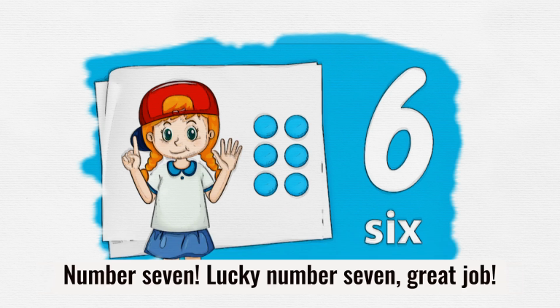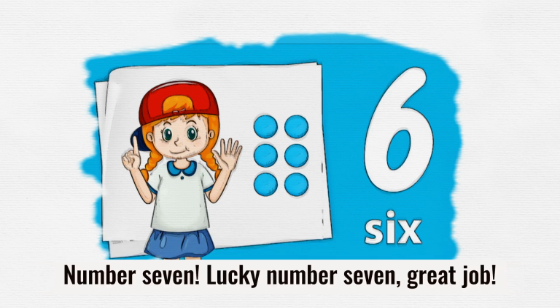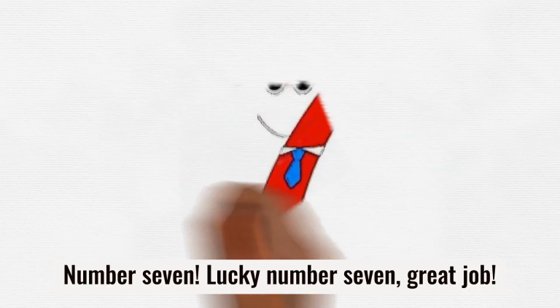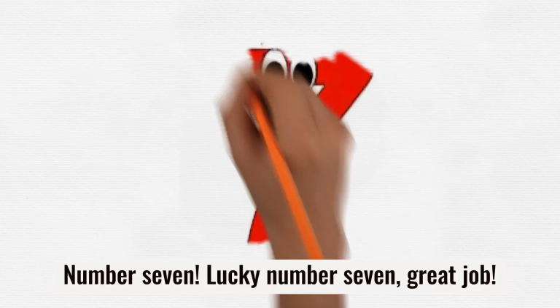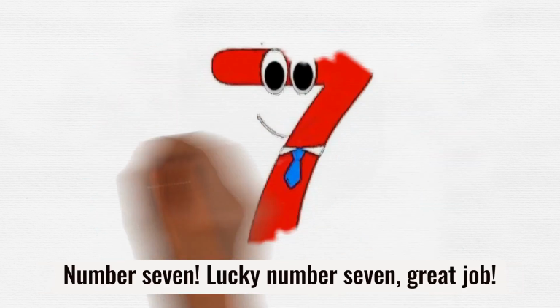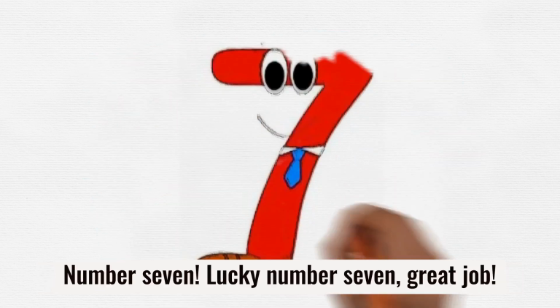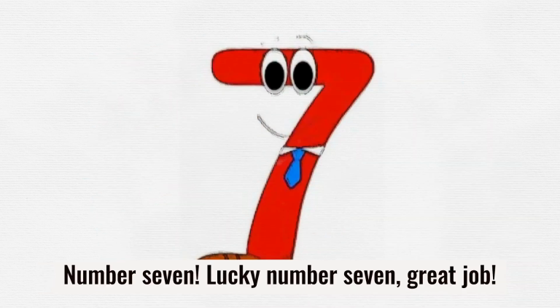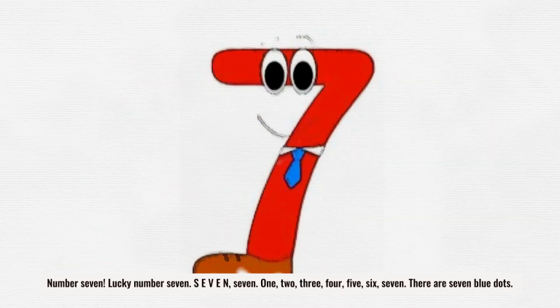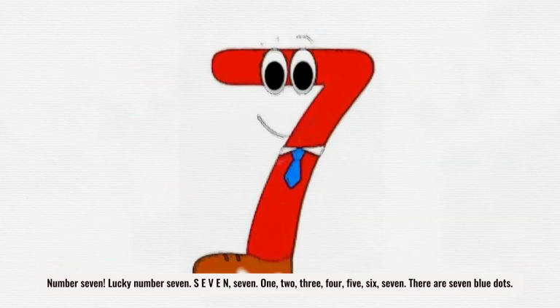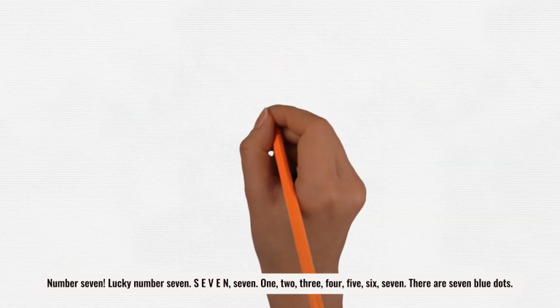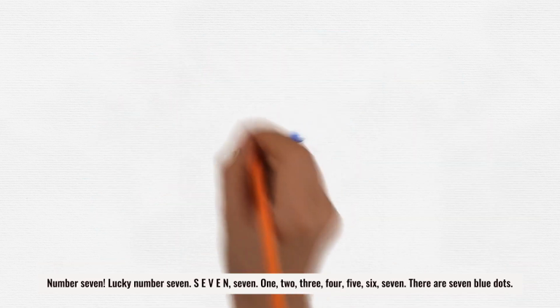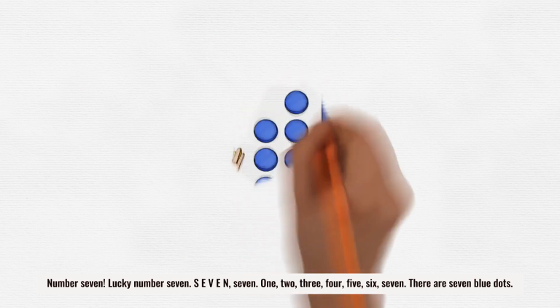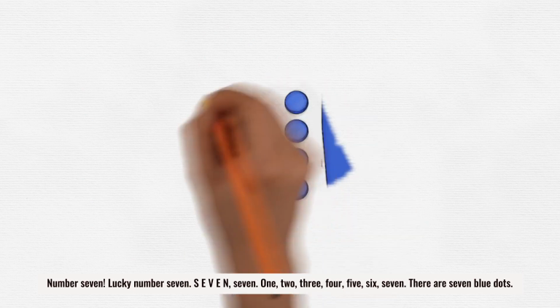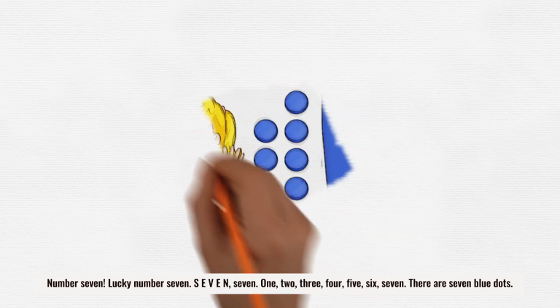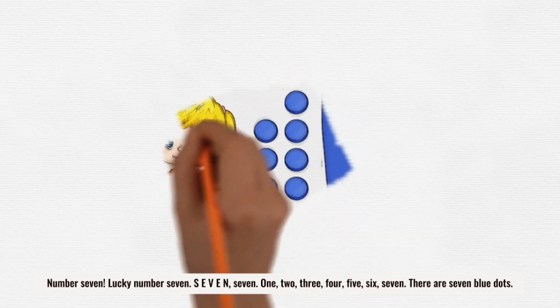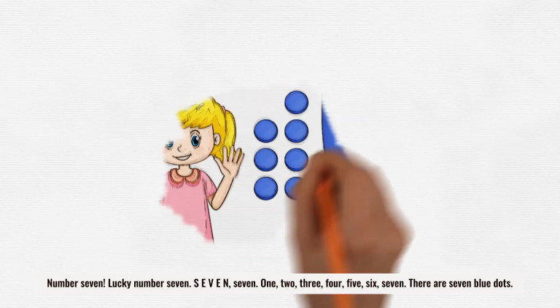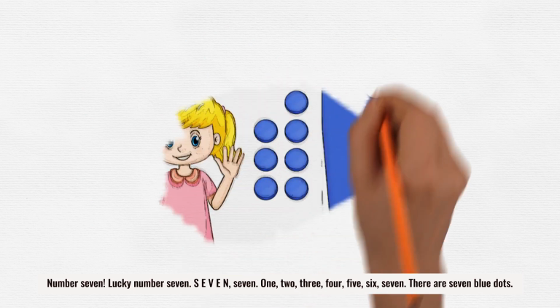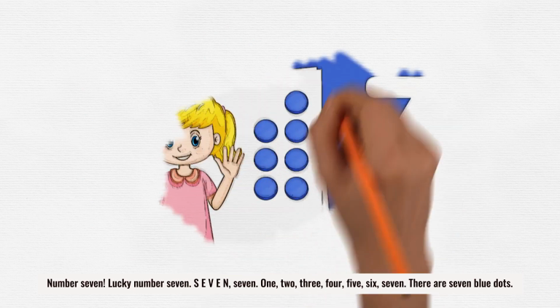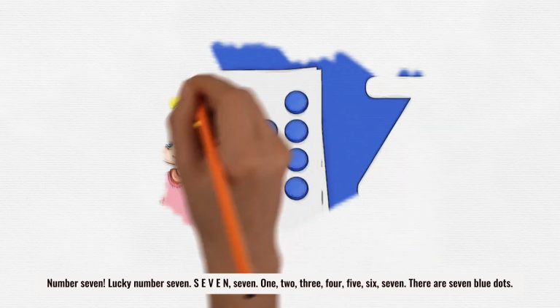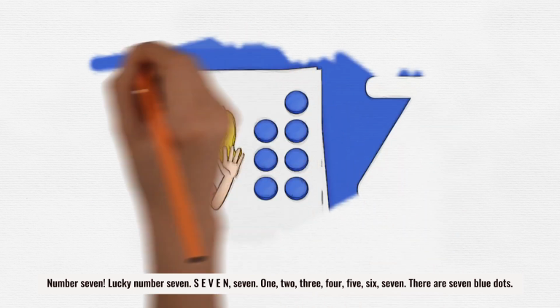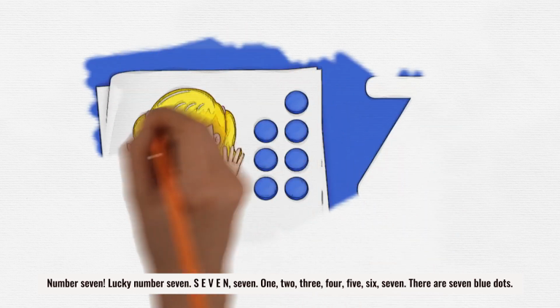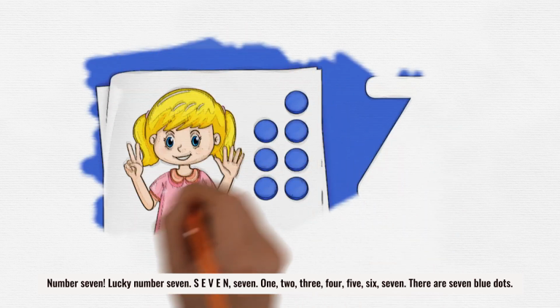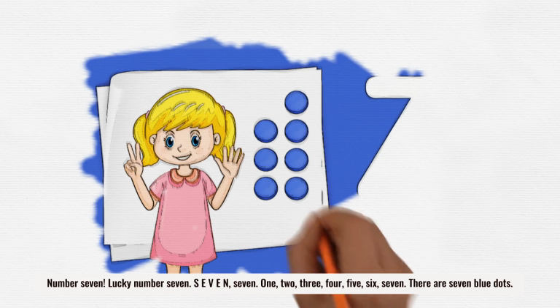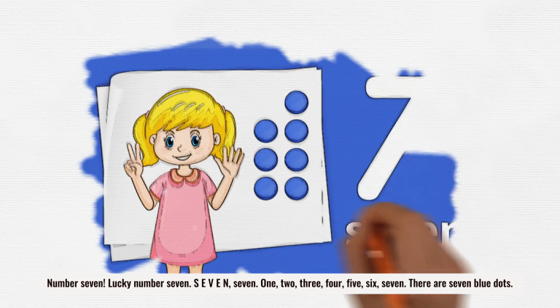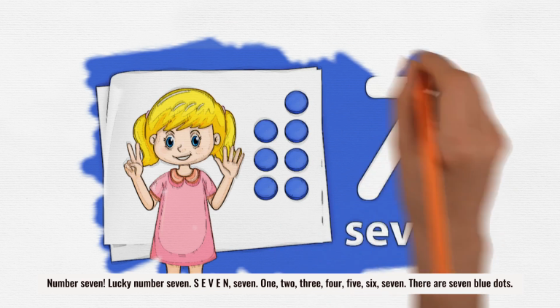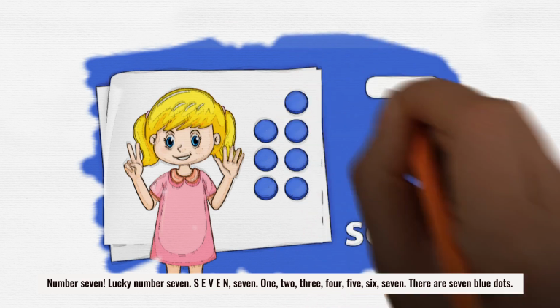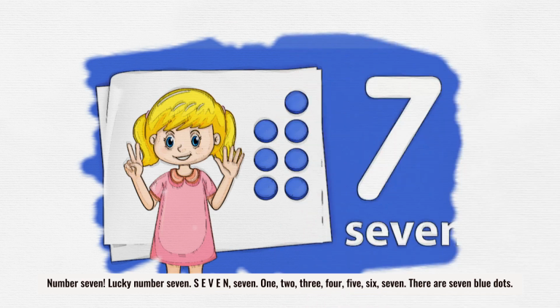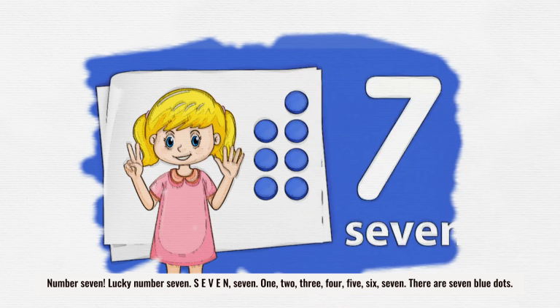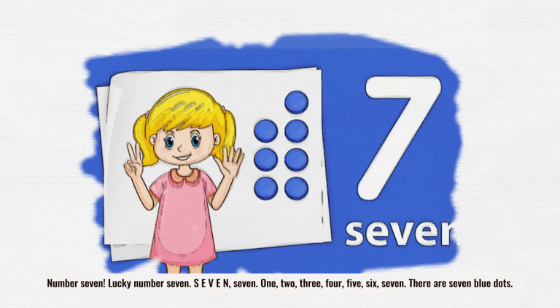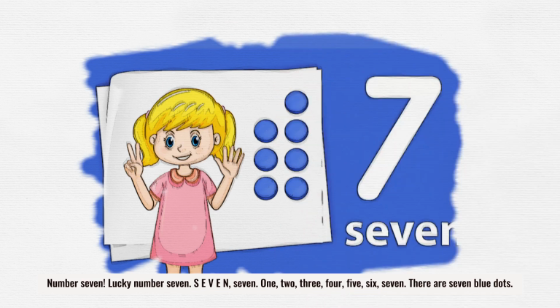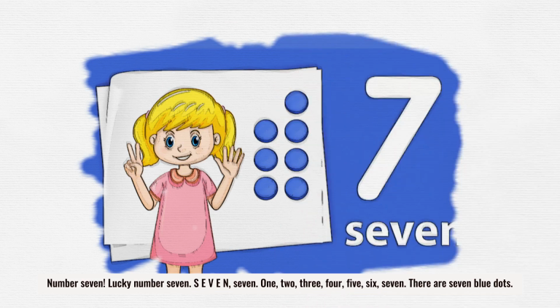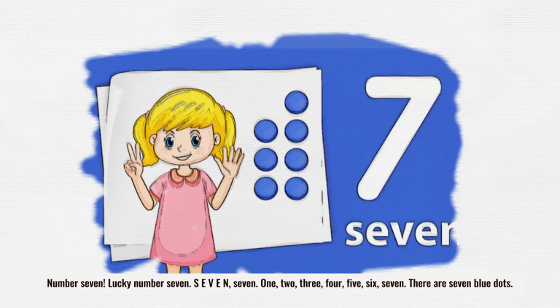Number 7. Lucky number 7. Great job. Number 7. Lucky number 7. S-E-V-E-N. 7. 1, 2, 3, 4, 5, 6, 7. There are 7 blue dots.